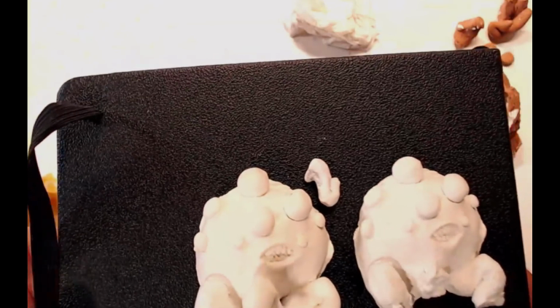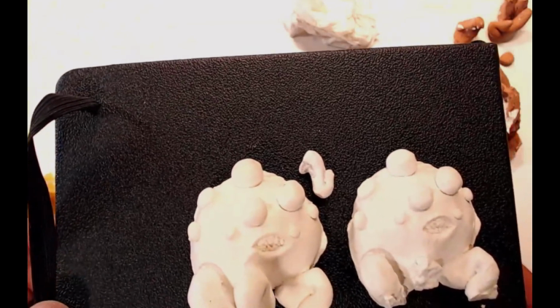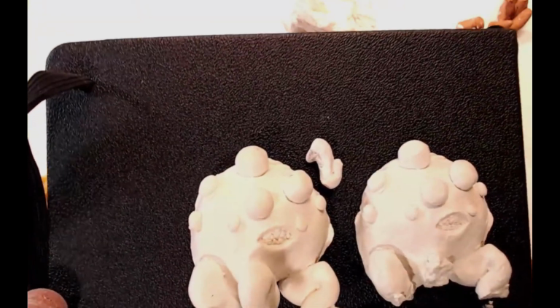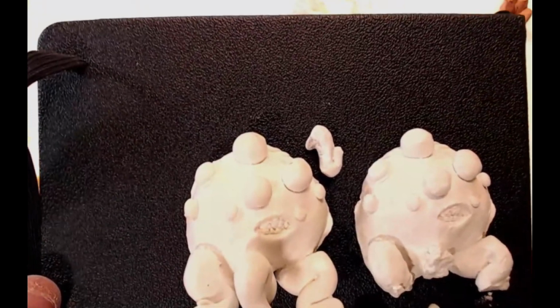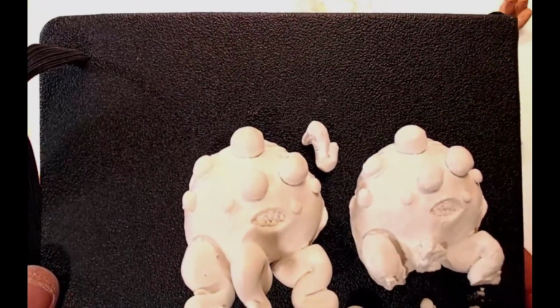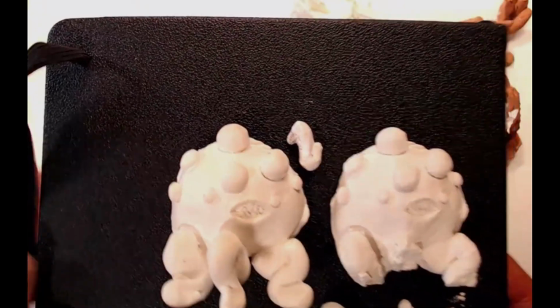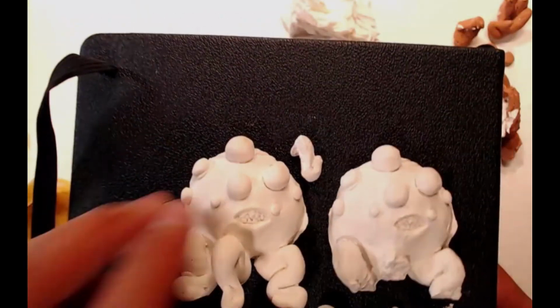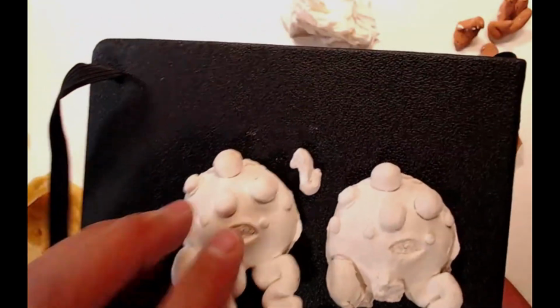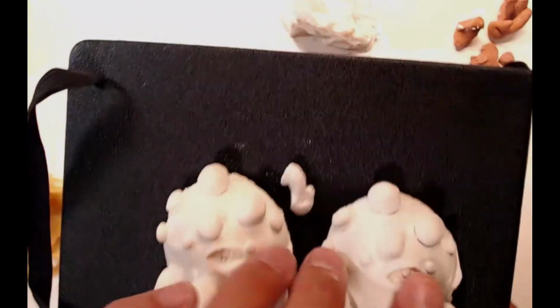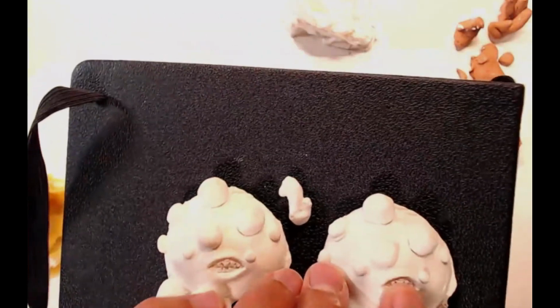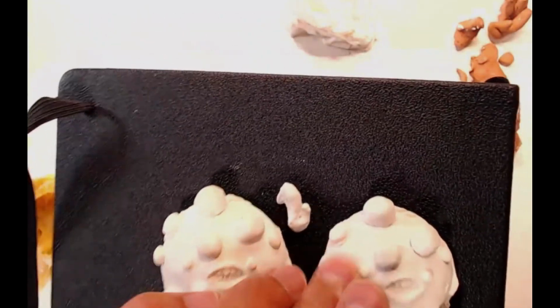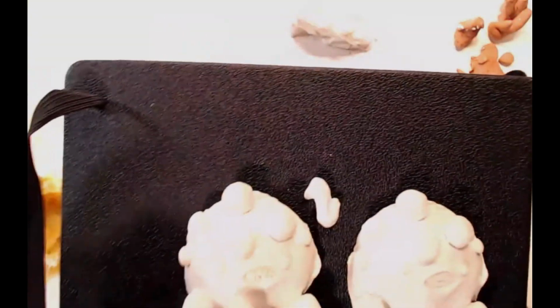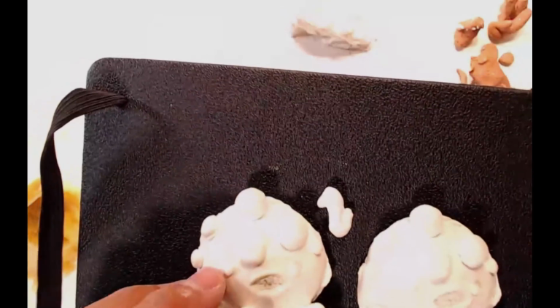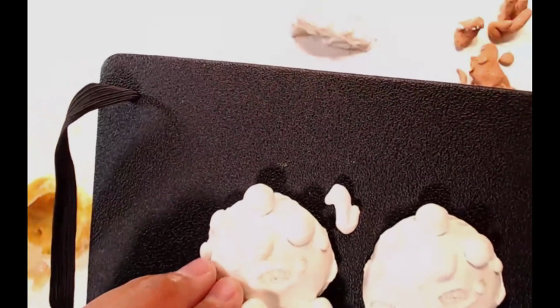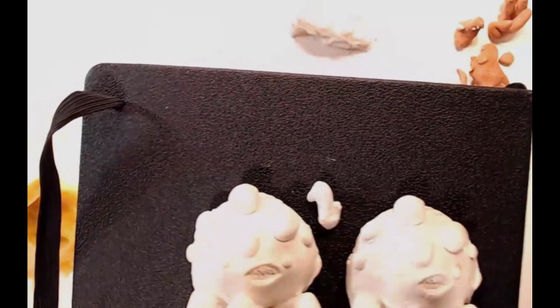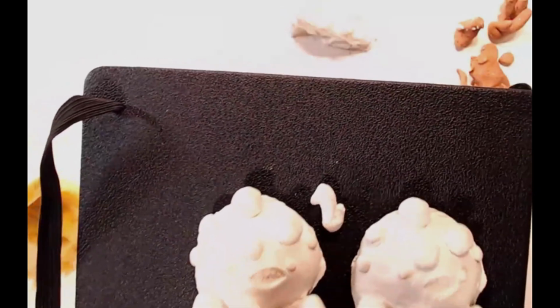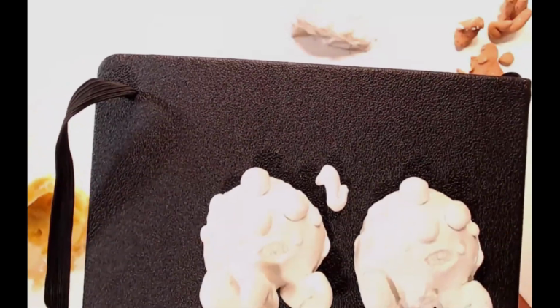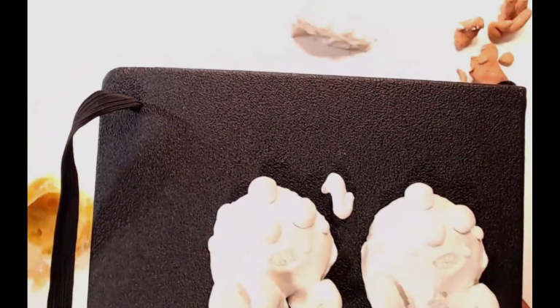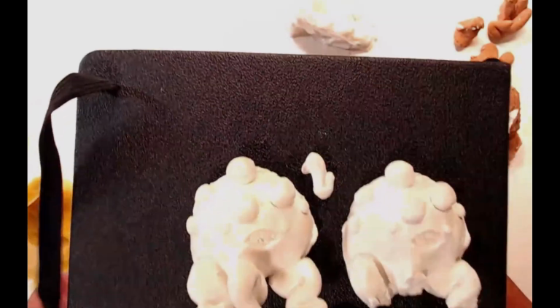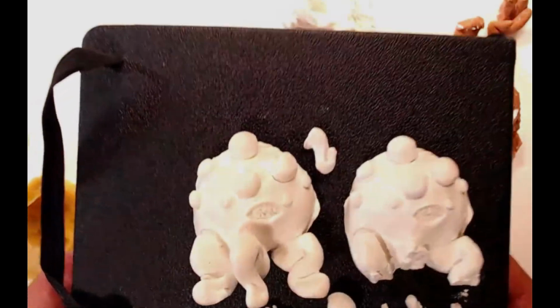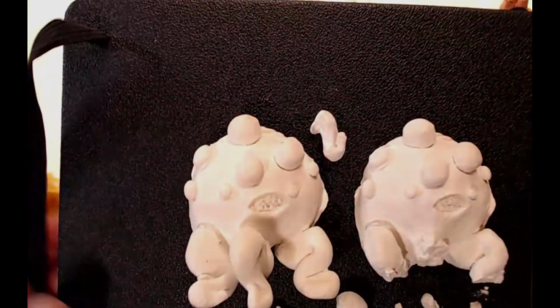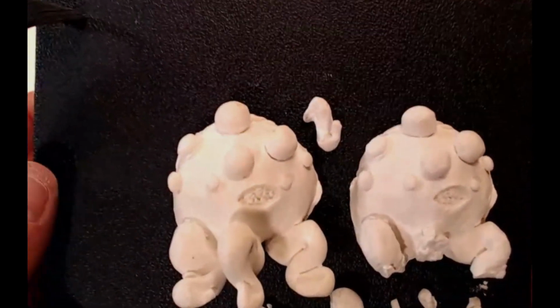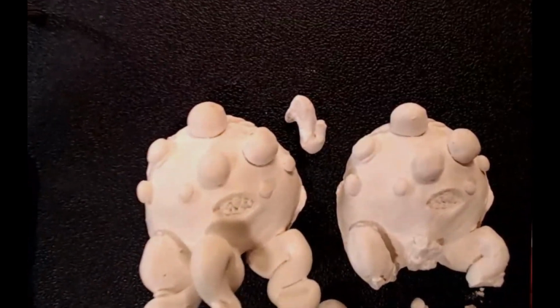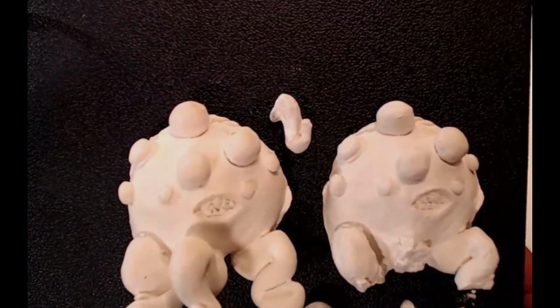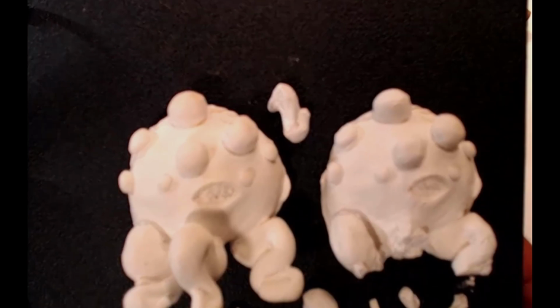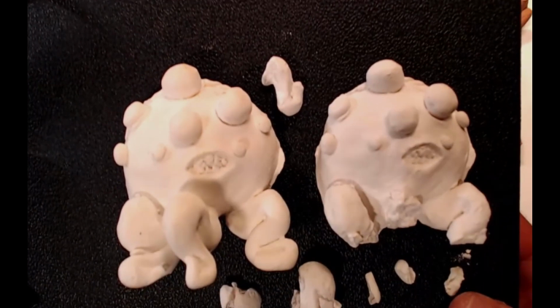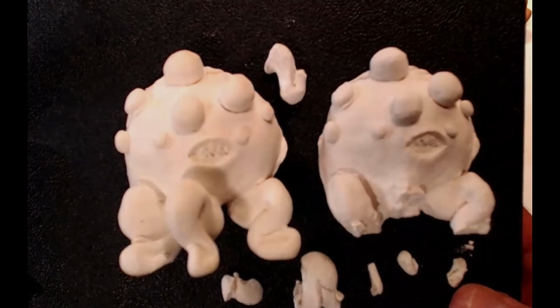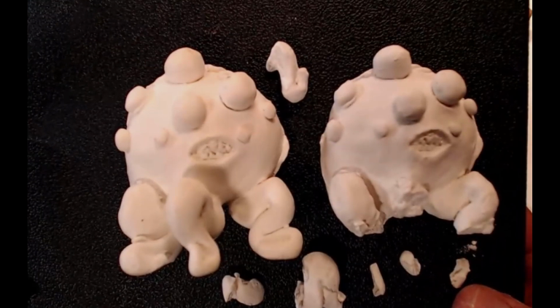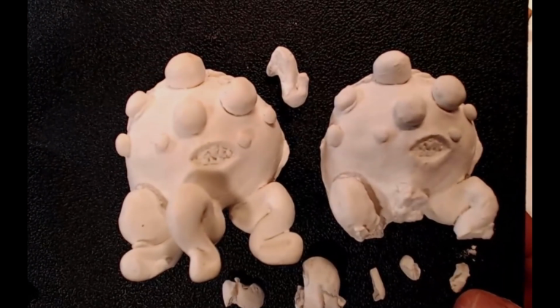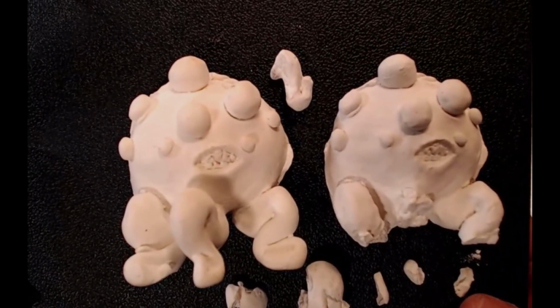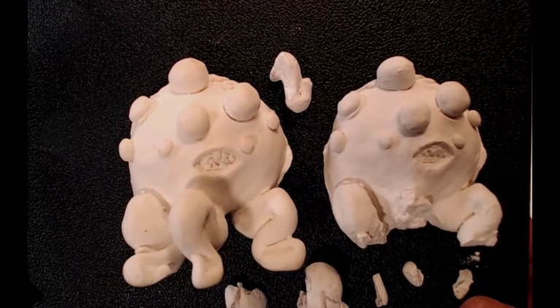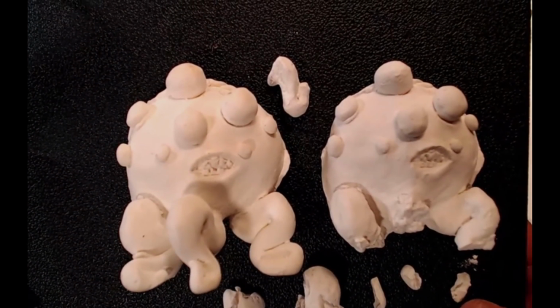Perhaps I'll make another mold for this one another time, but it's great — I've made a copy of my own artwork and I'm very proud and happy to see that. Okay, thank you for watching and see you next time, goodbye!